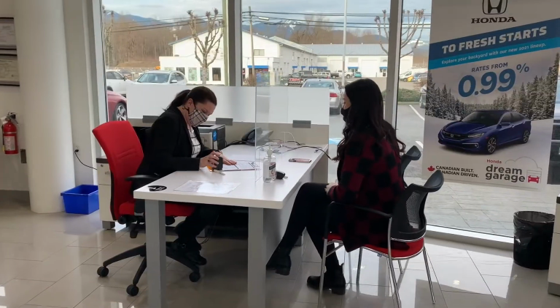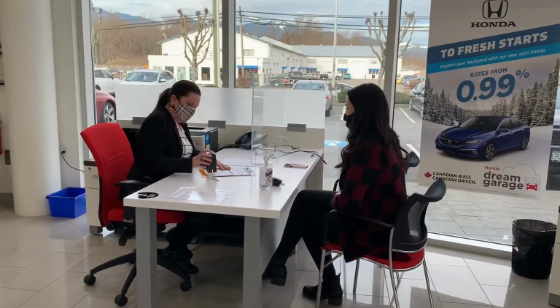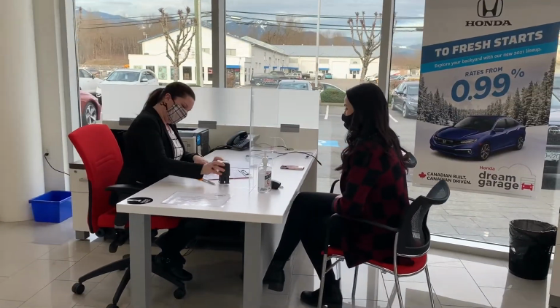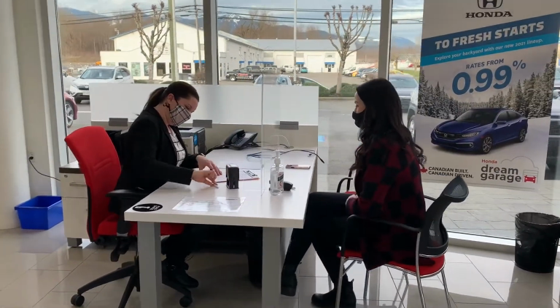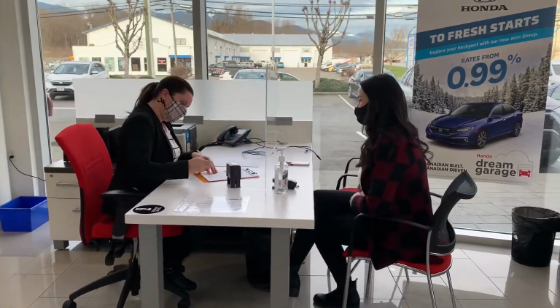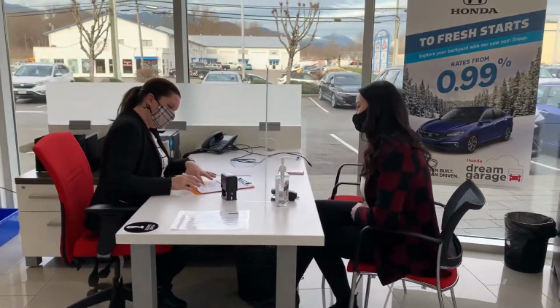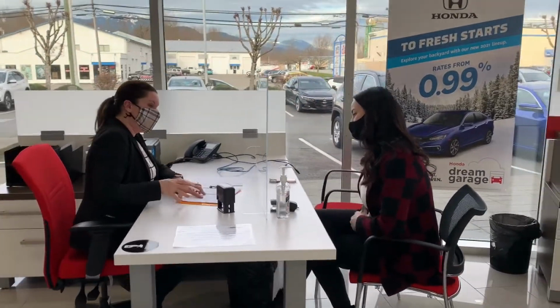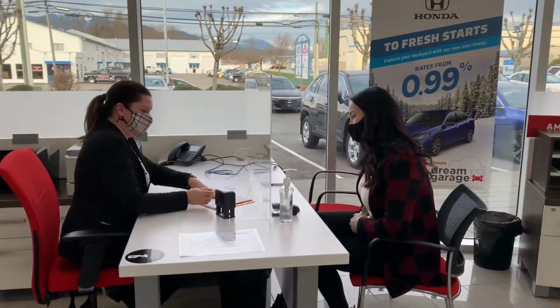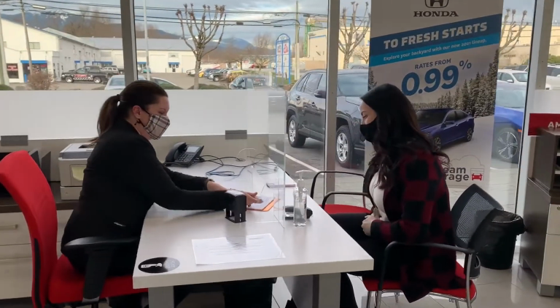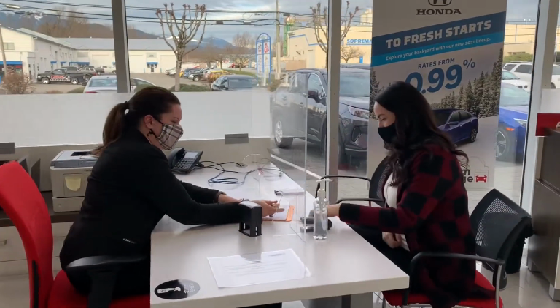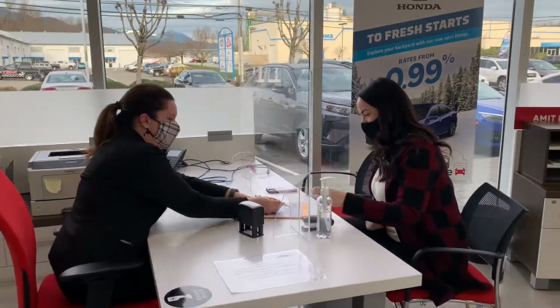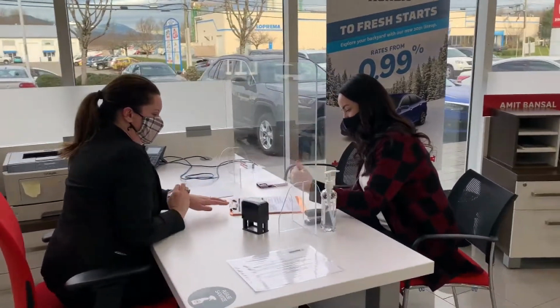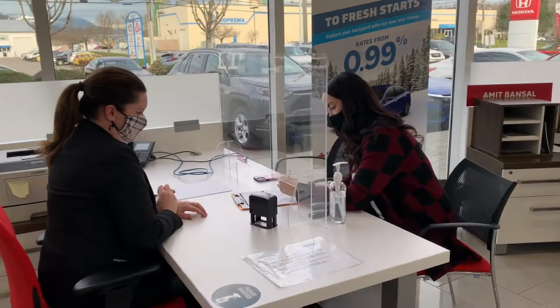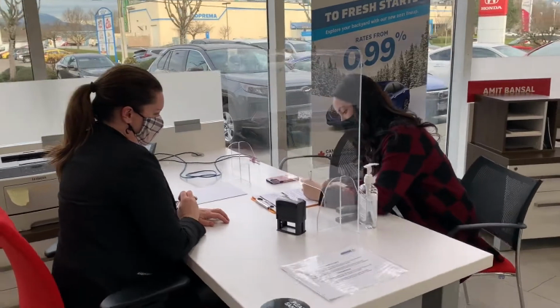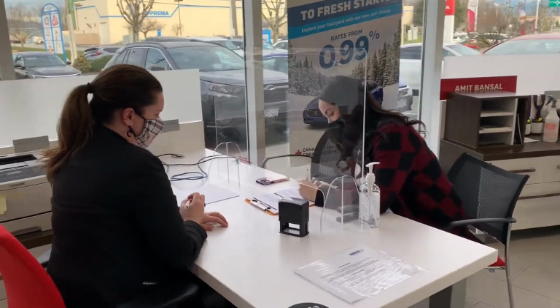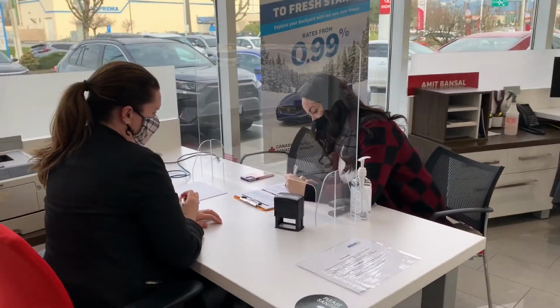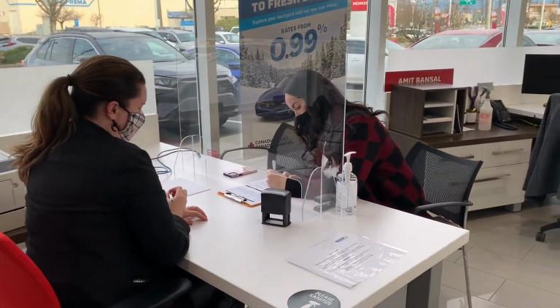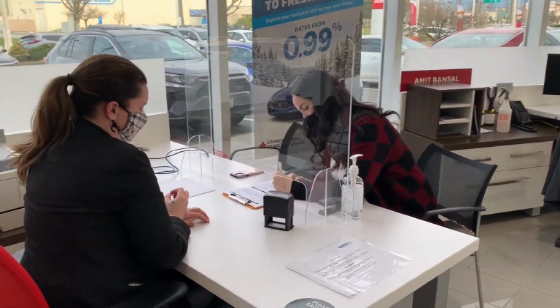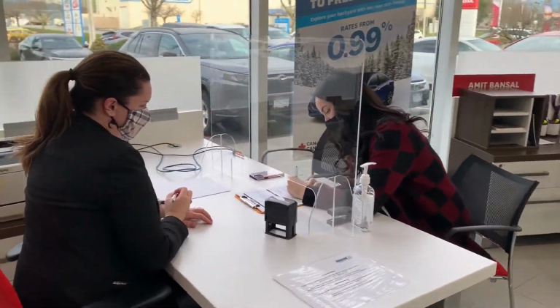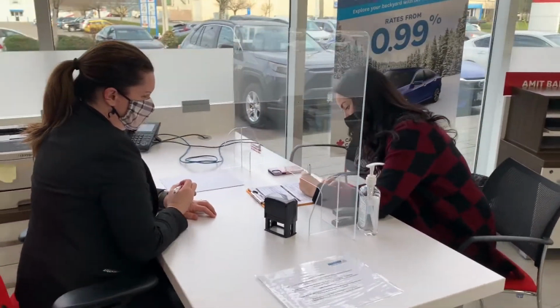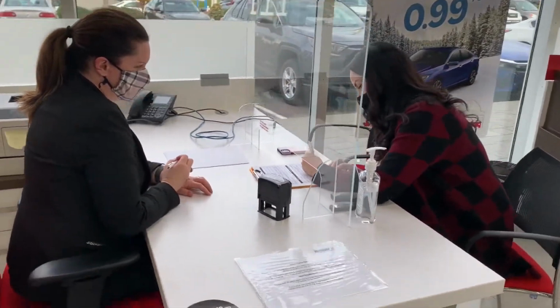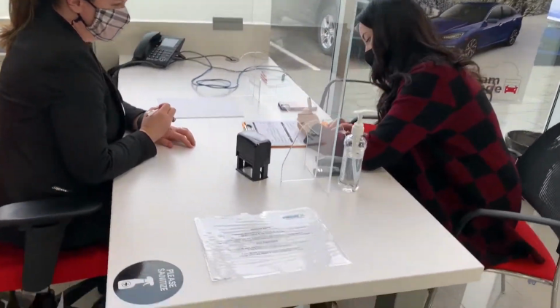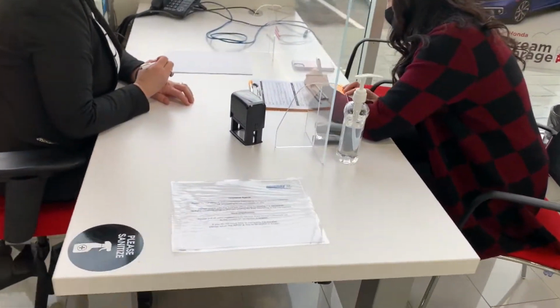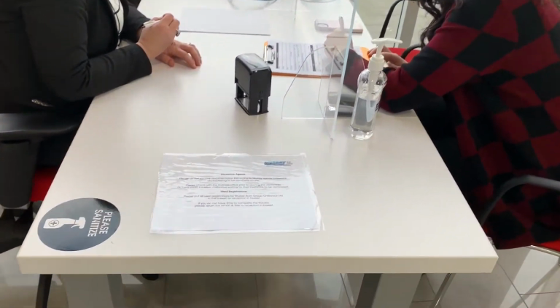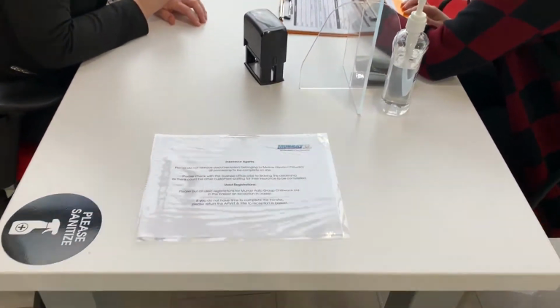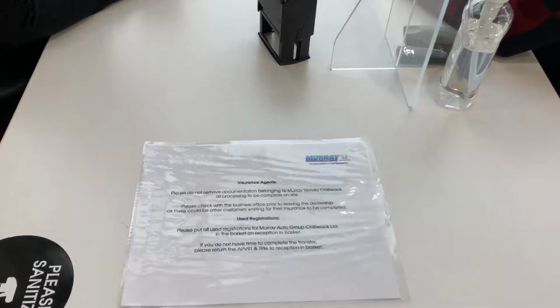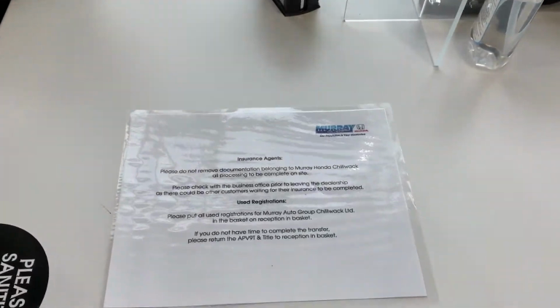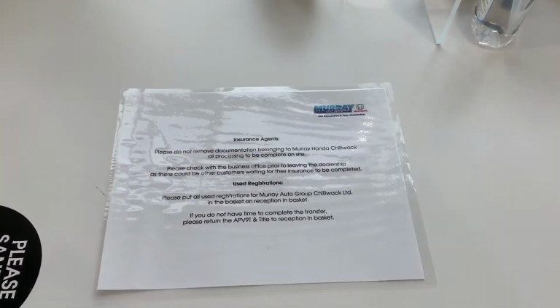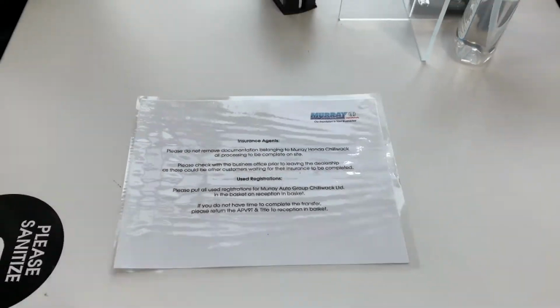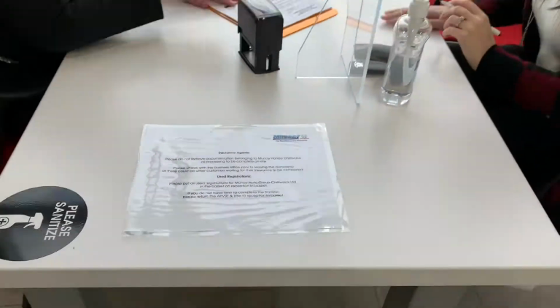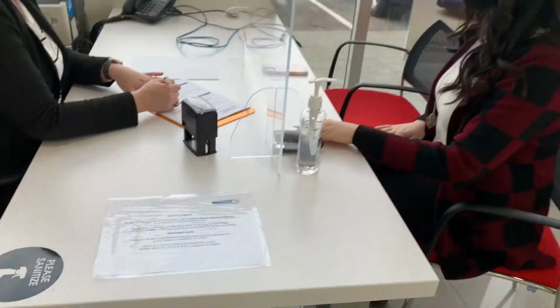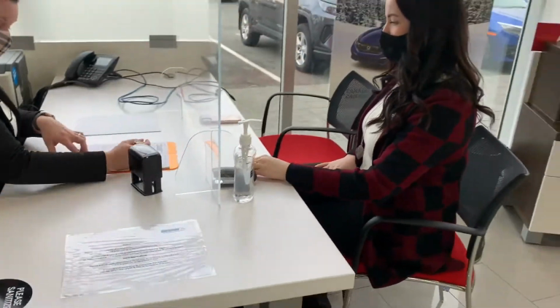When insurance arrives at the dealership, they will either transfer existing insurance or set you up with new insurance for your new ride. This also requires a lot of signatures. Leave your tools at home — your salesperson will put on your new plates for you.